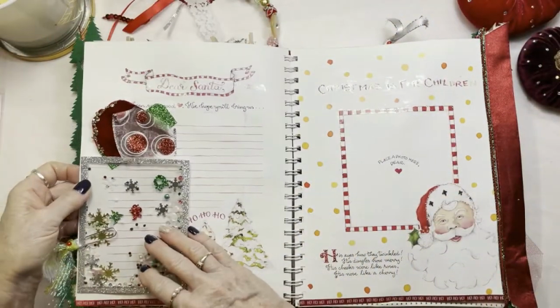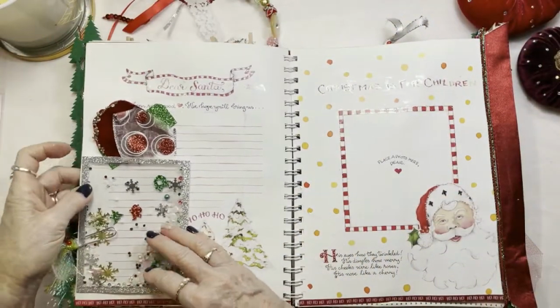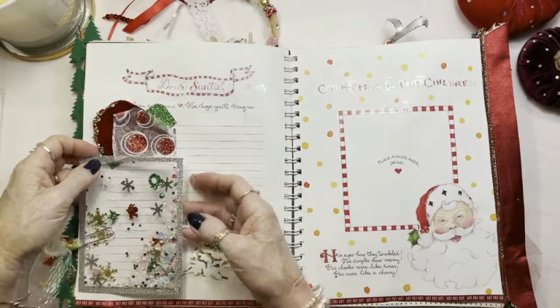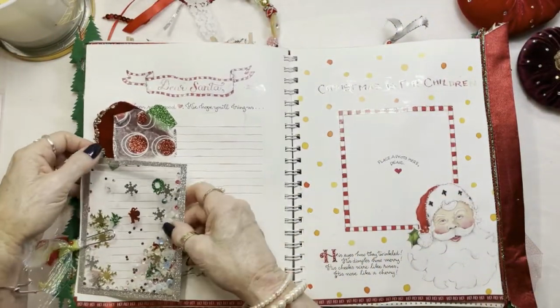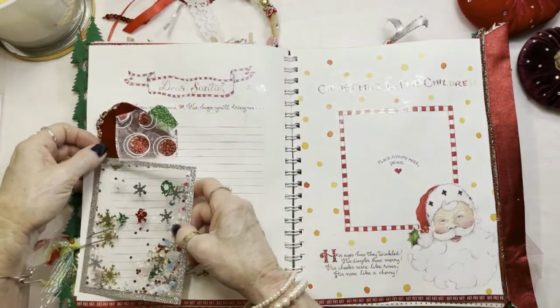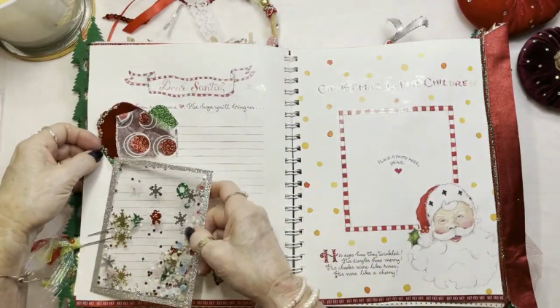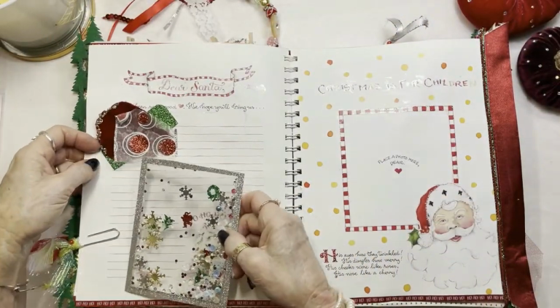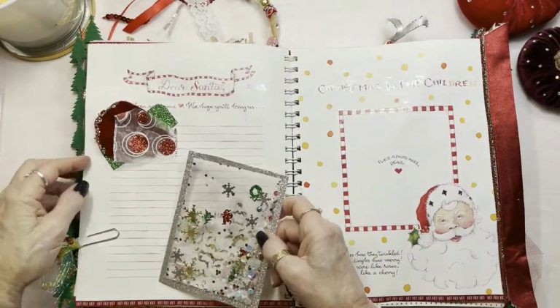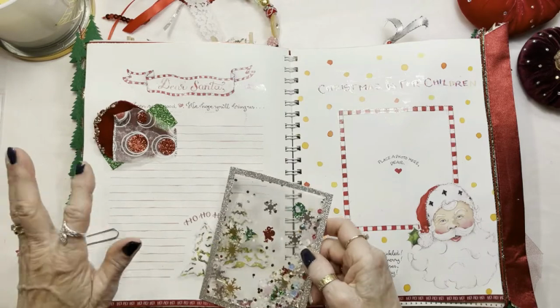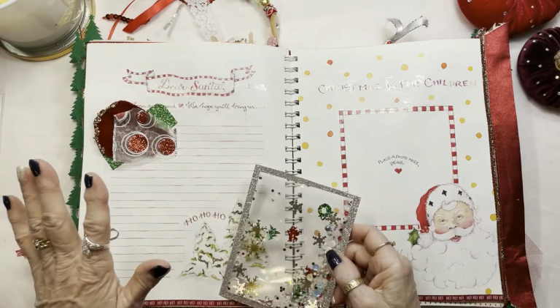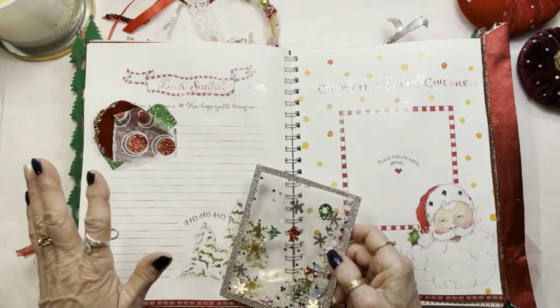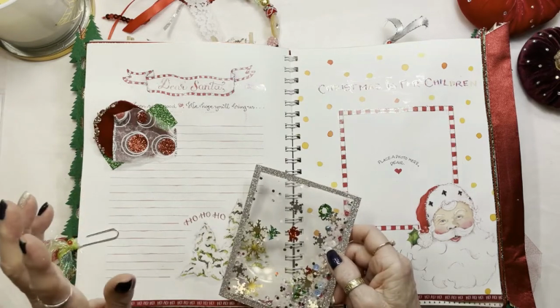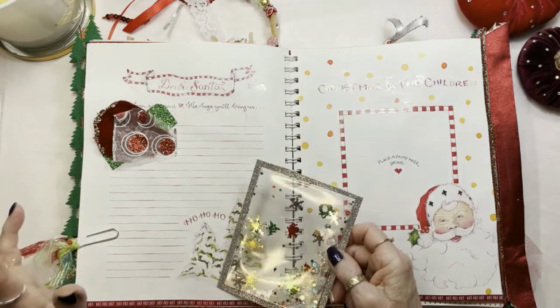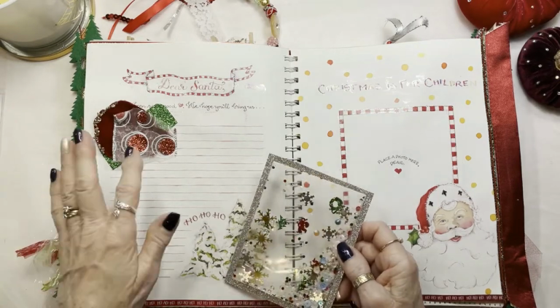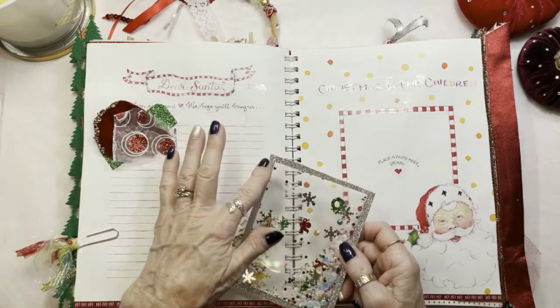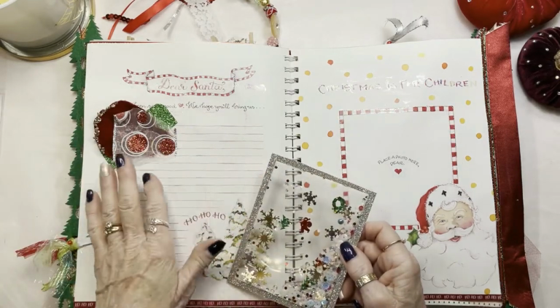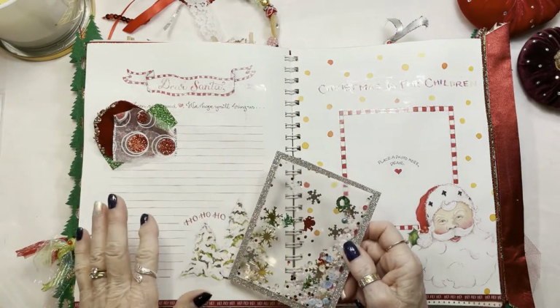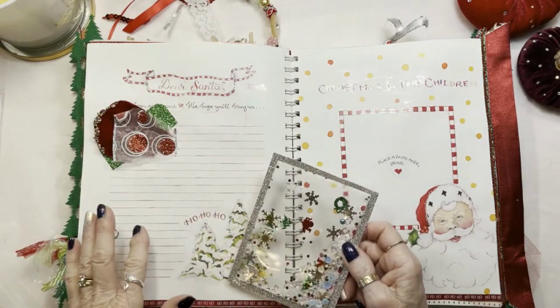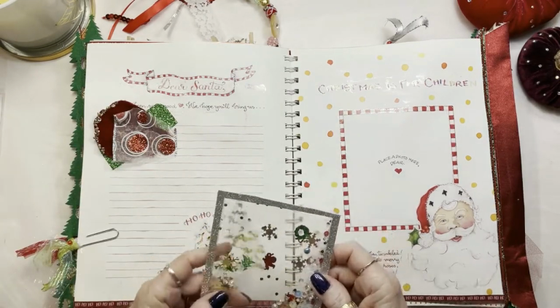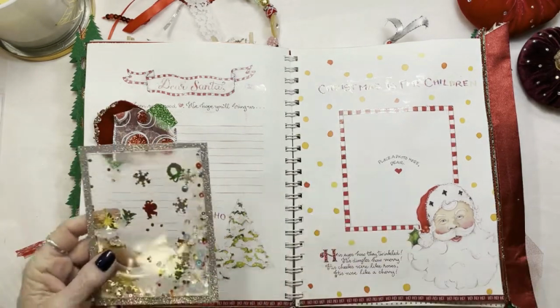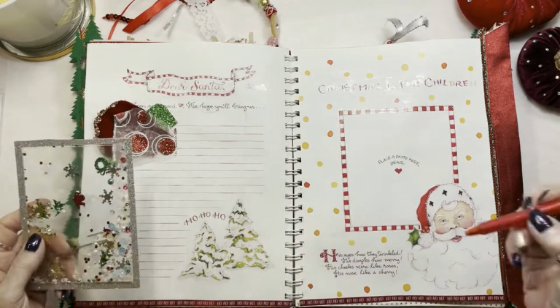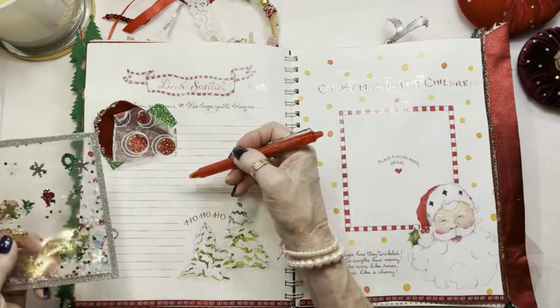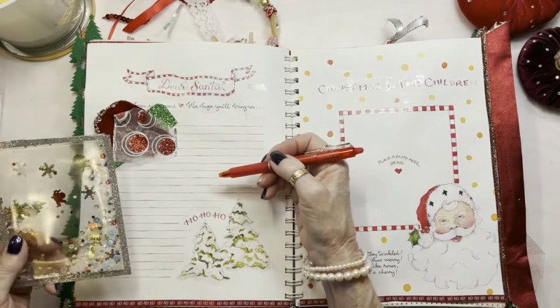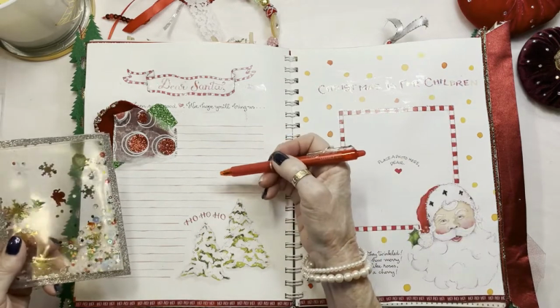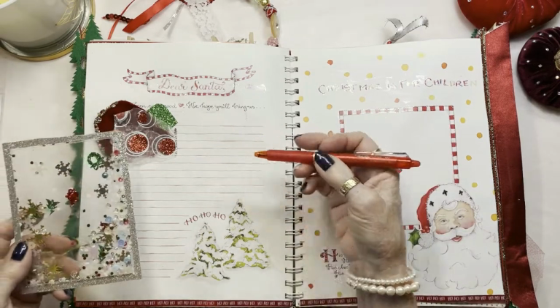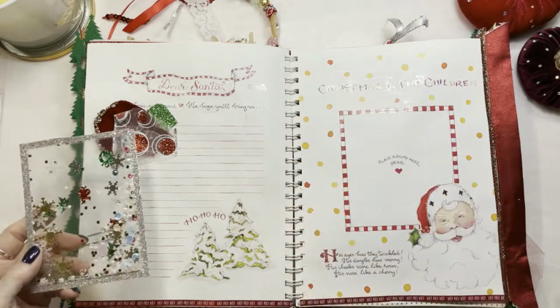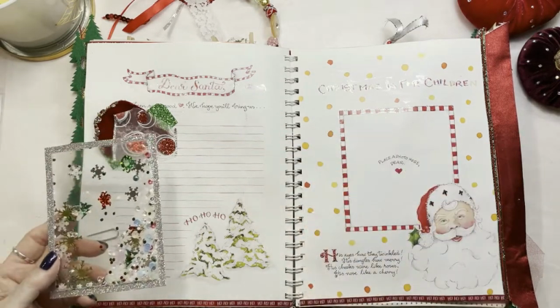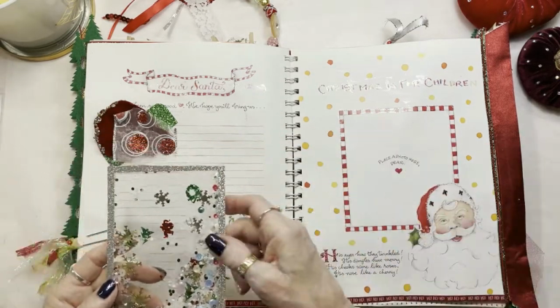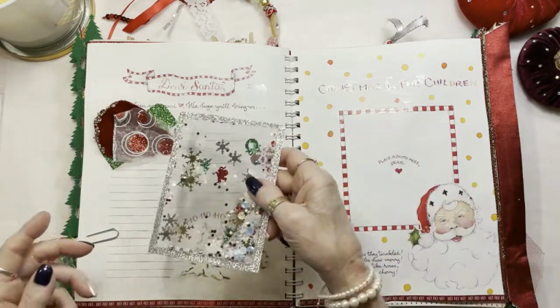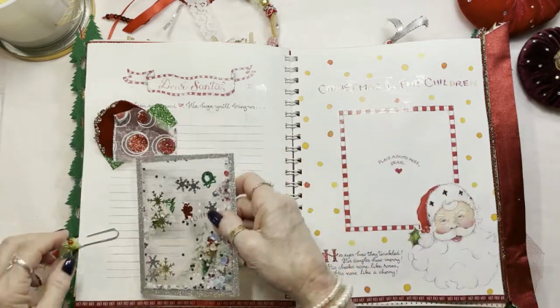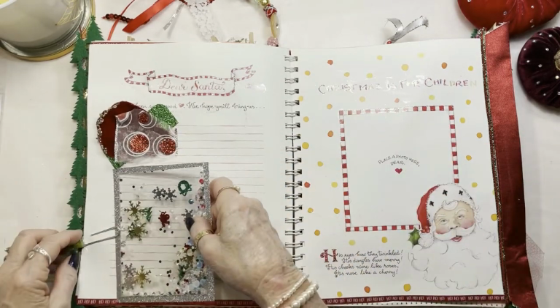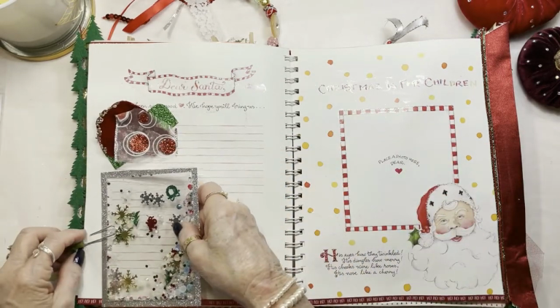This is where you write to Santa. You've been good, and you hope he brings you all of these things that you're going to log here so he can read them — and there's a shaker card just for fun.